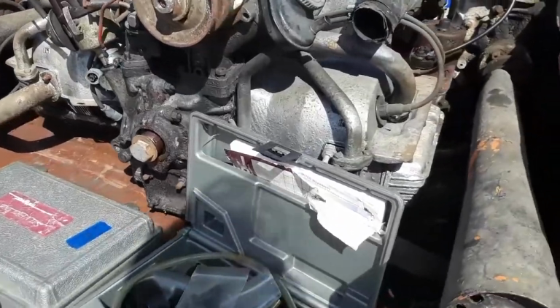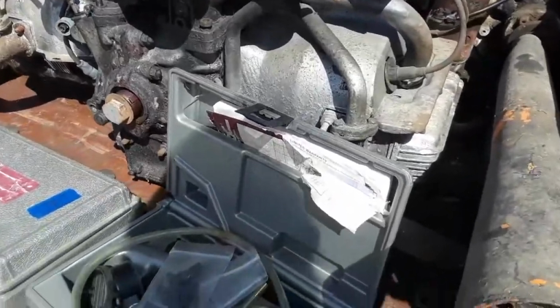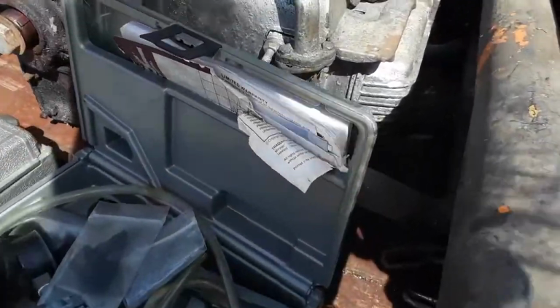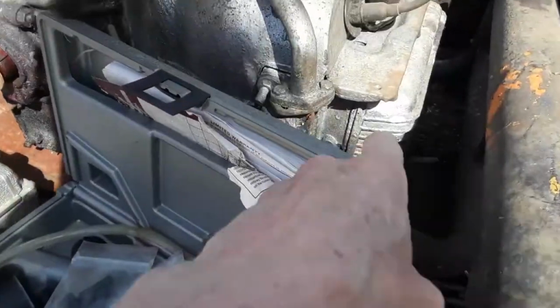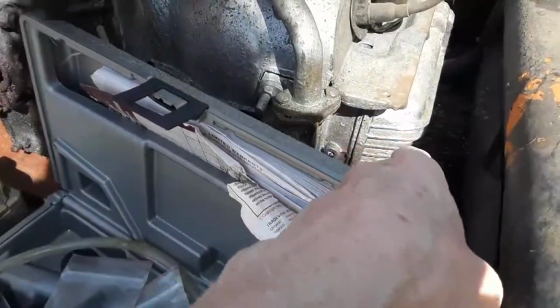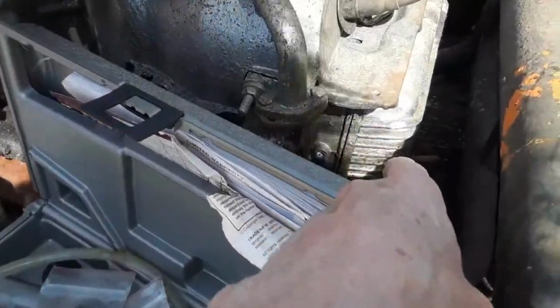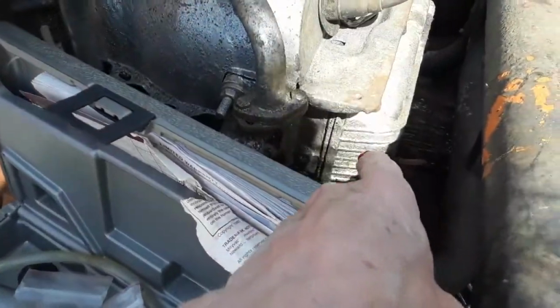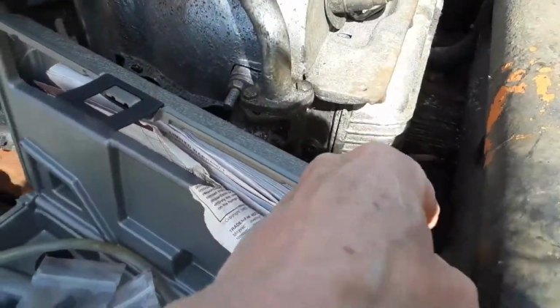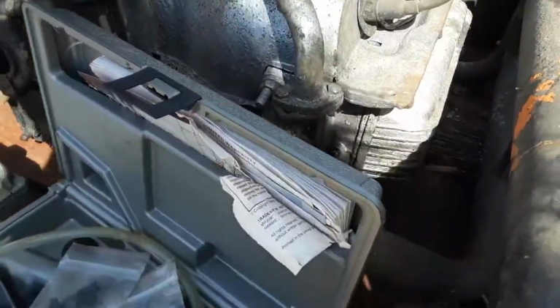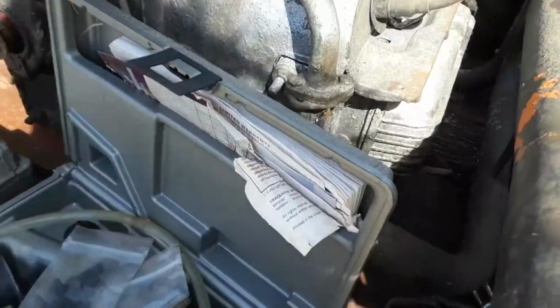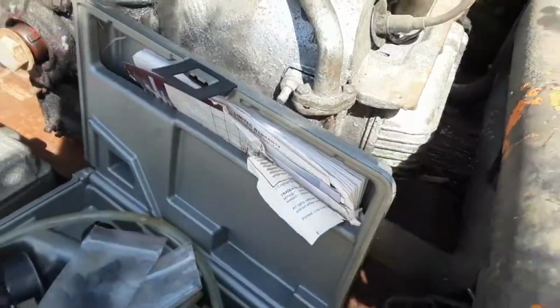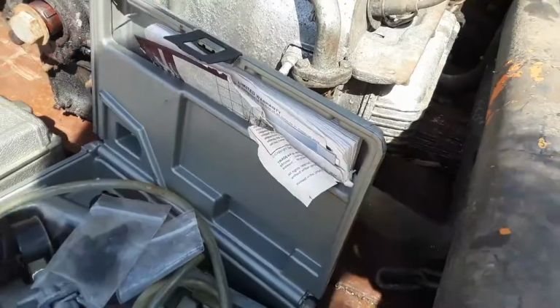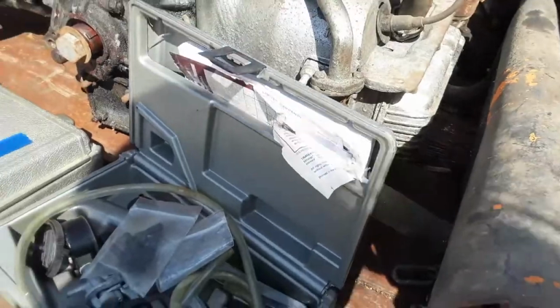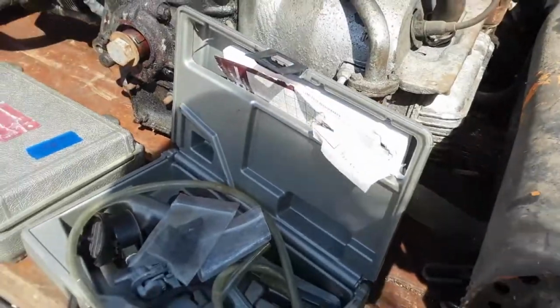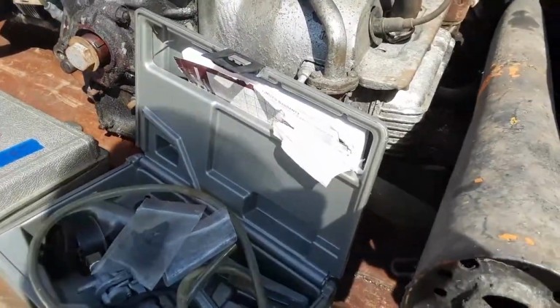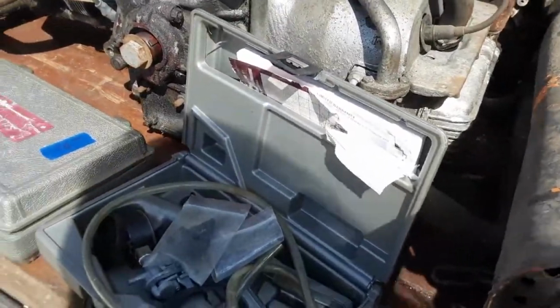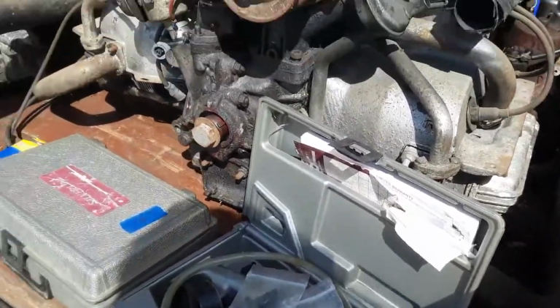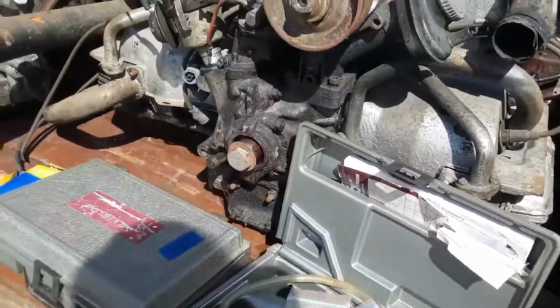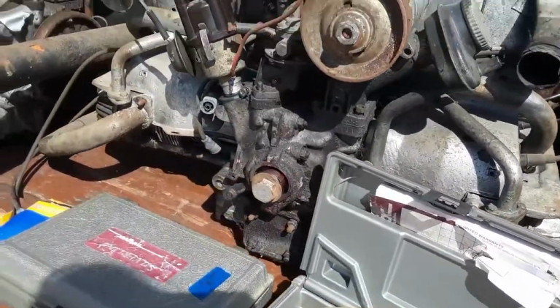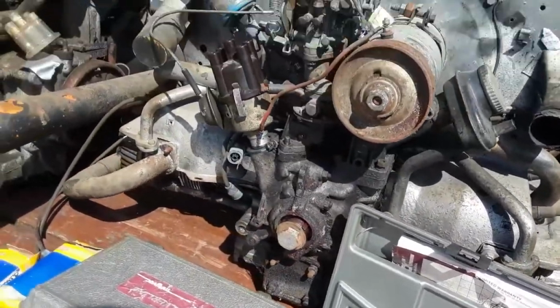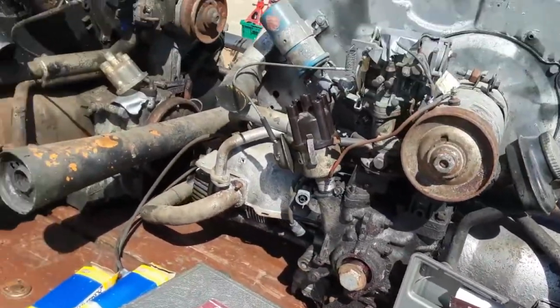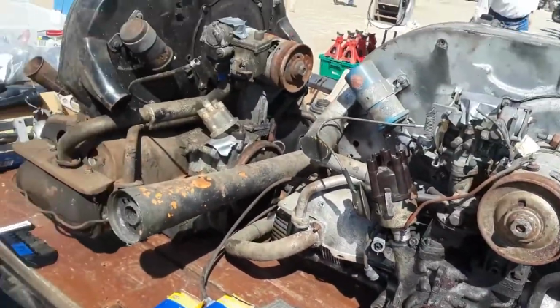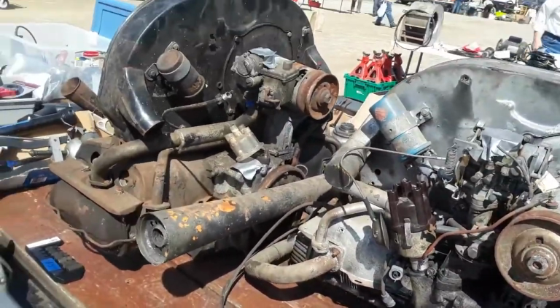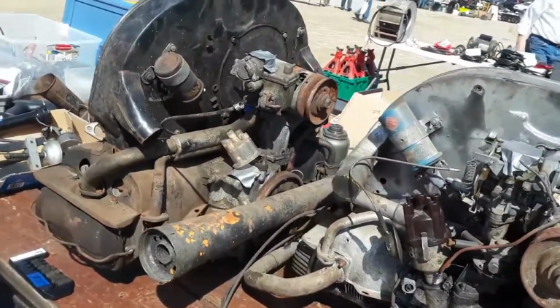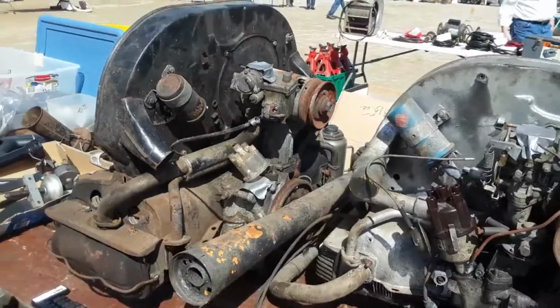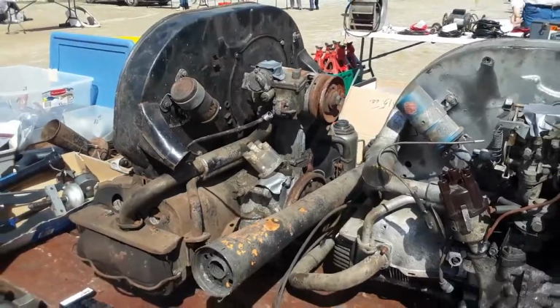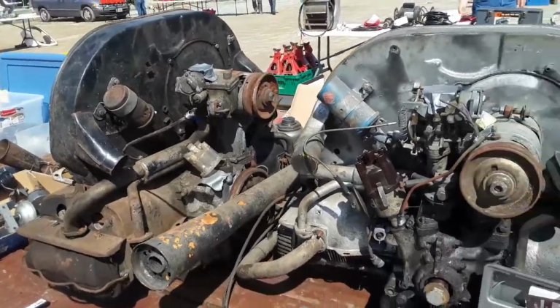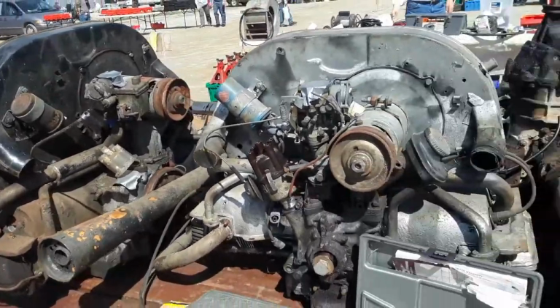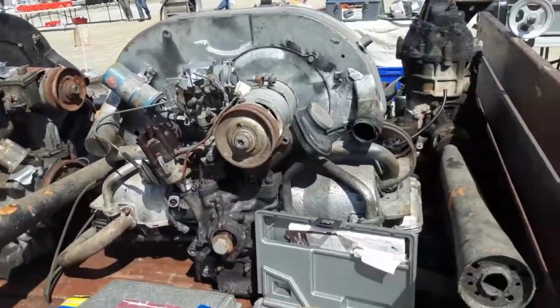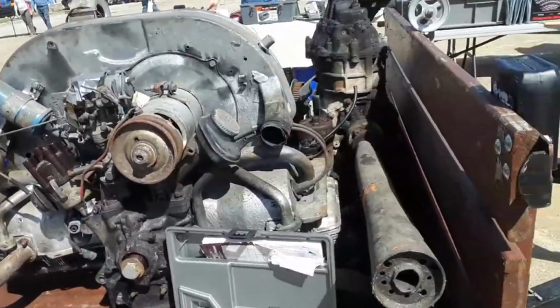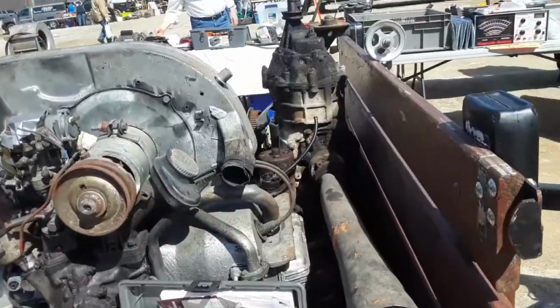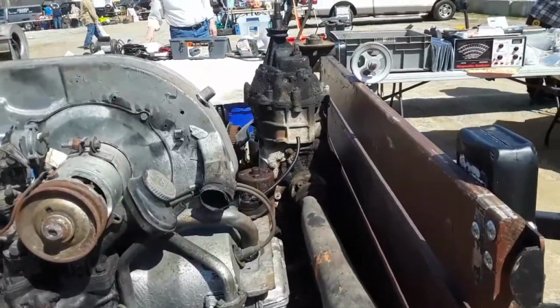I like this one — it's got the aluminum heads on it. Probably empty. Some great little stuff there. It's a perfect day for an air-cooled because it is breezy as all get out.